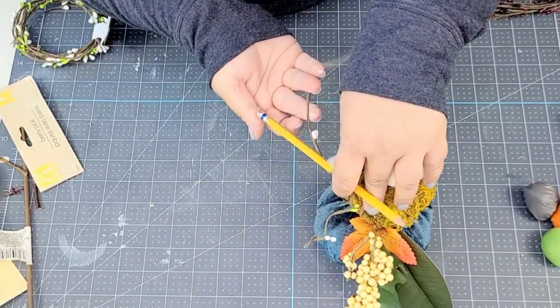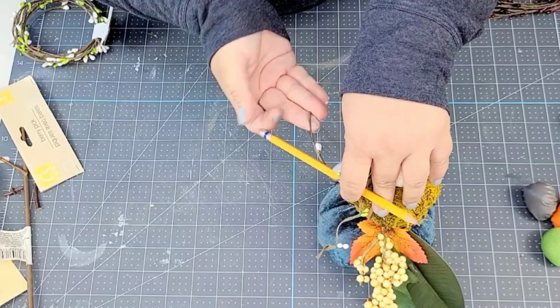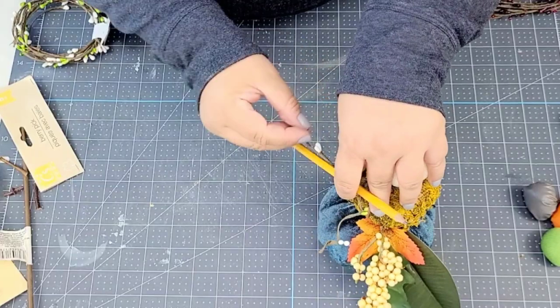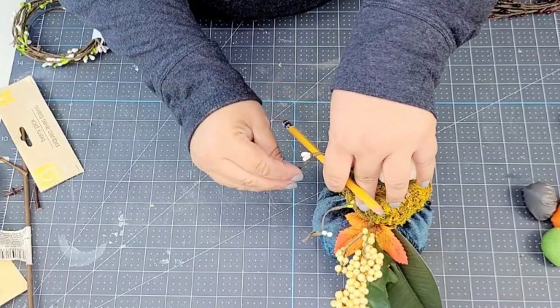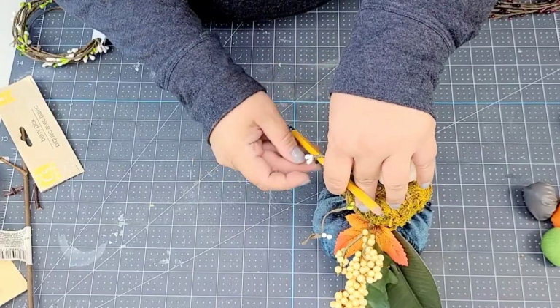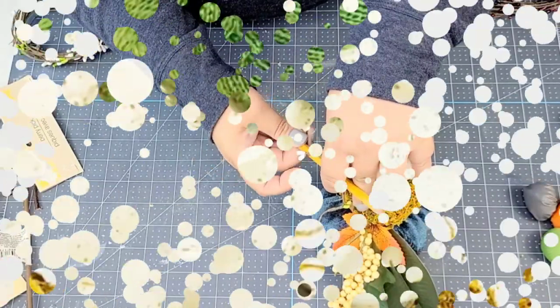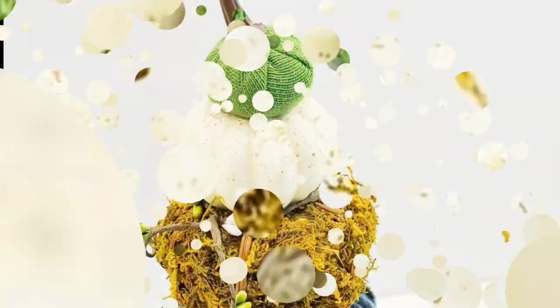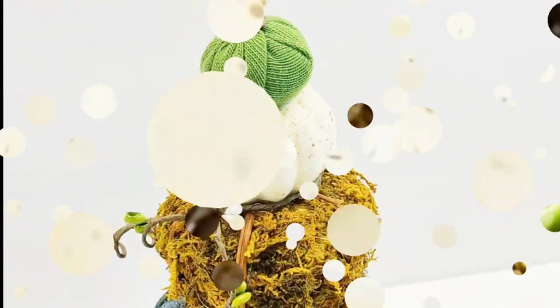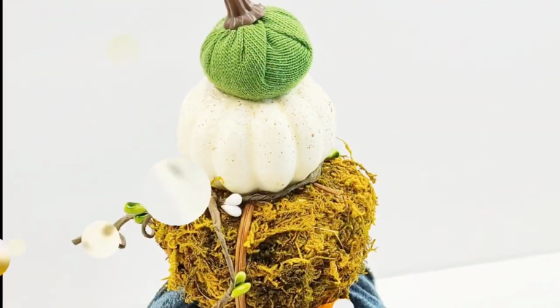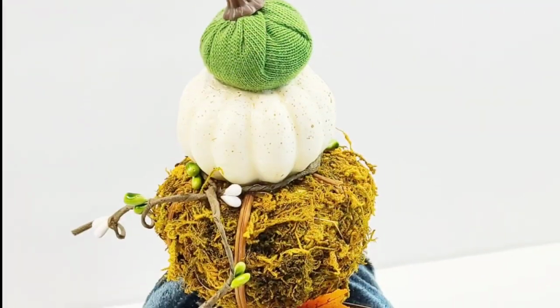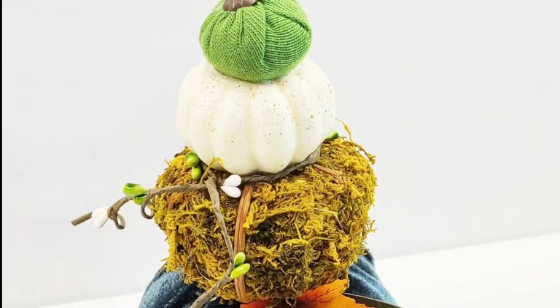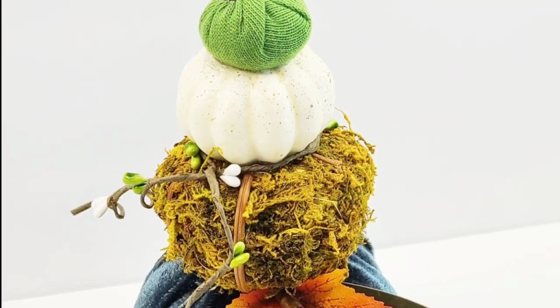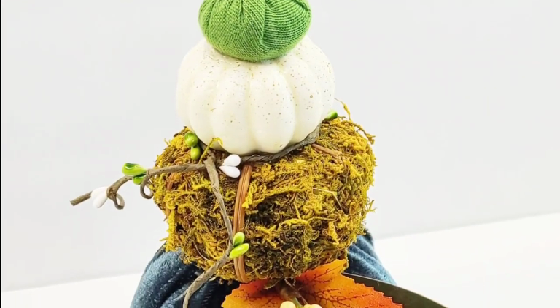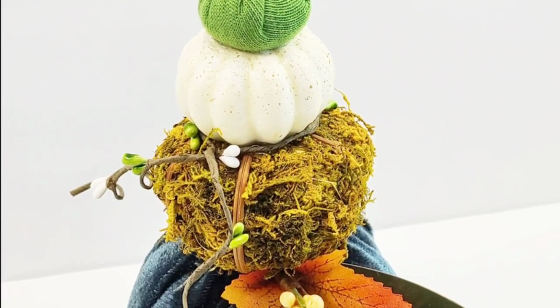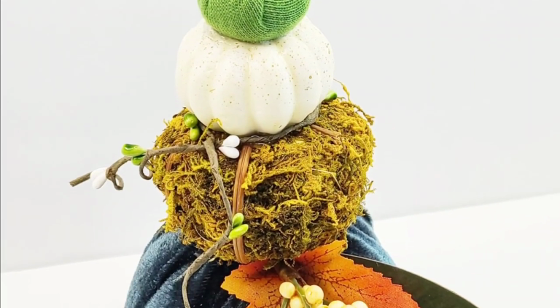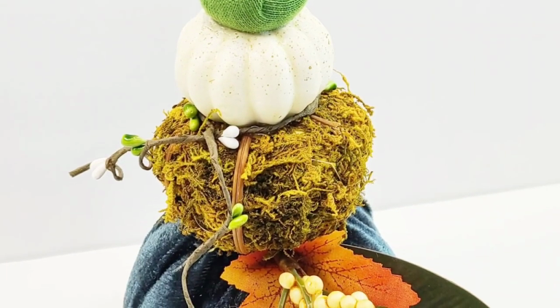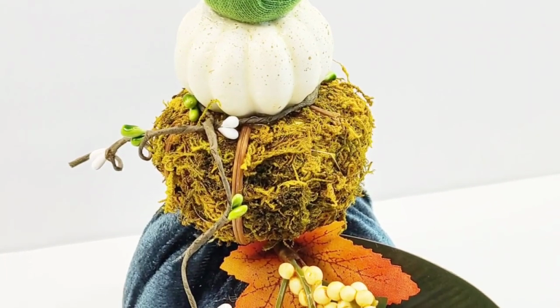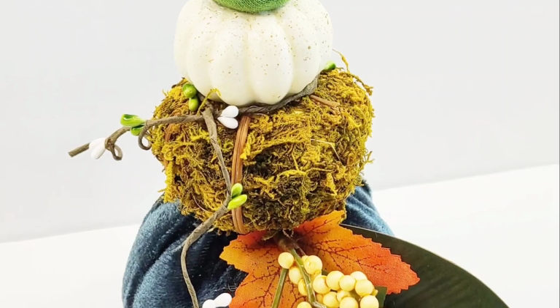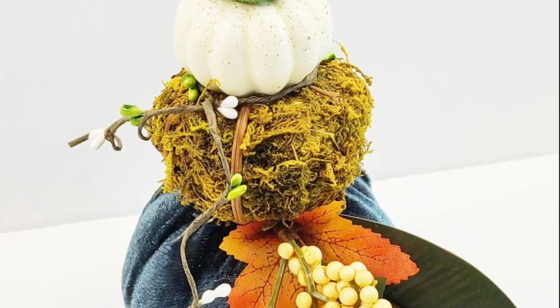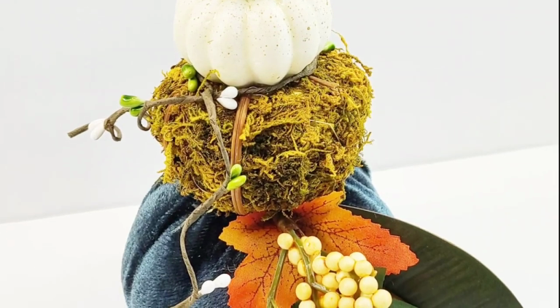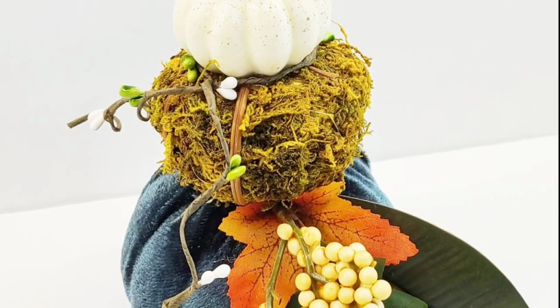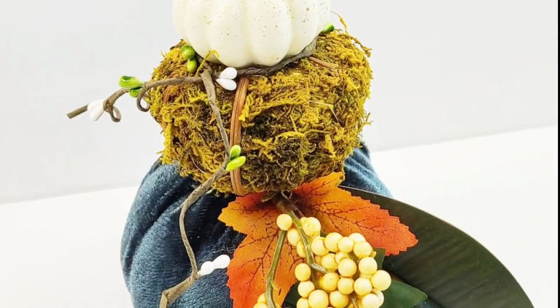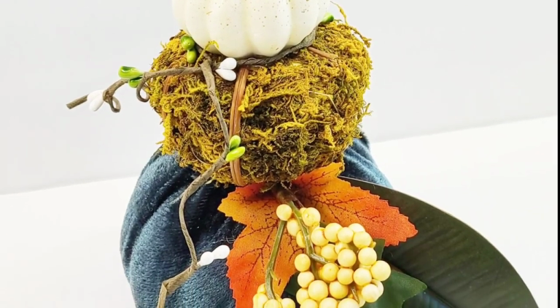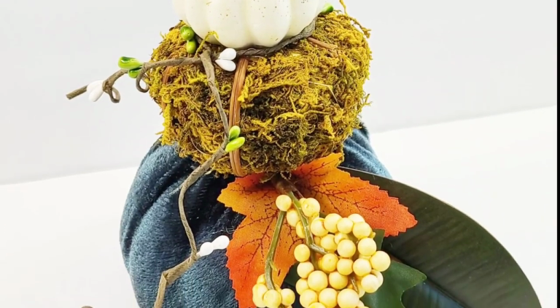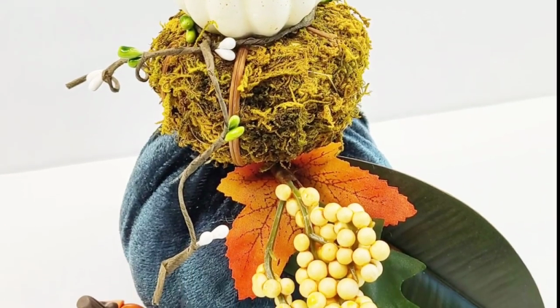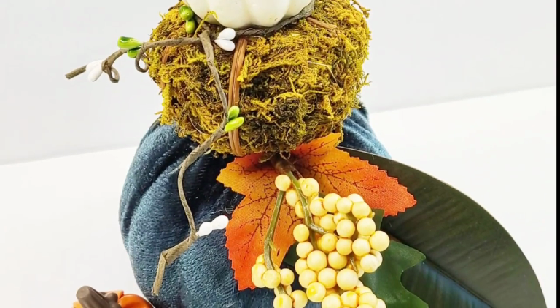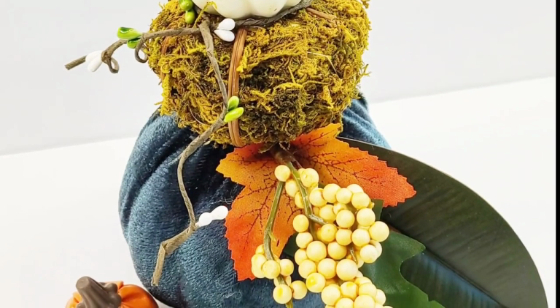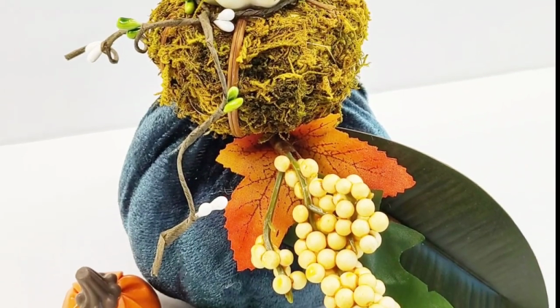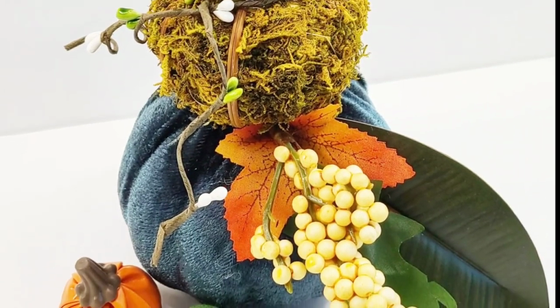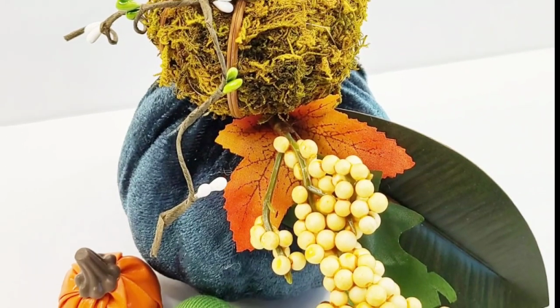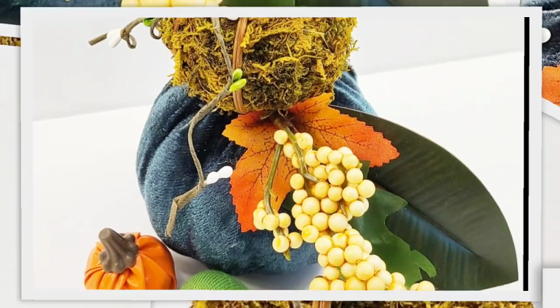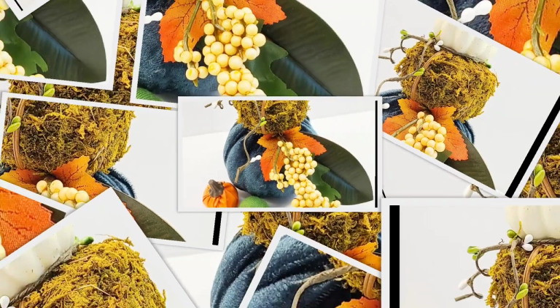And we're just about done with this one — another easy, beautiful project. The possibilities of design and colors are endless. You can do whatever you want and it will look gorgeous.